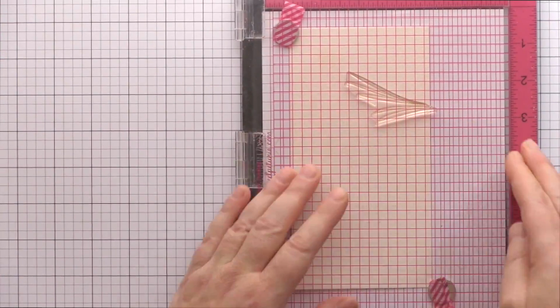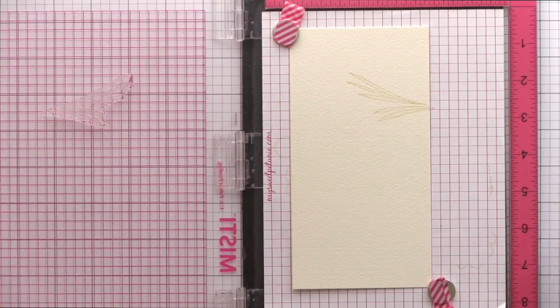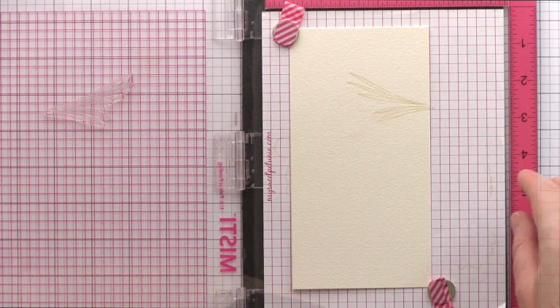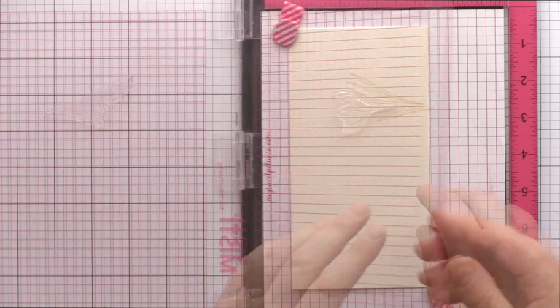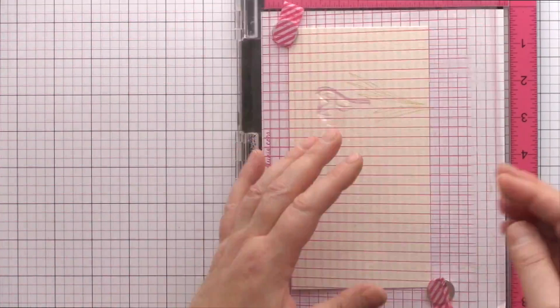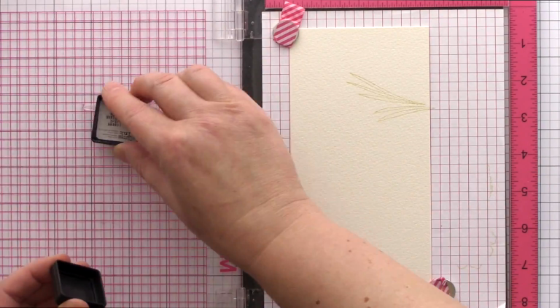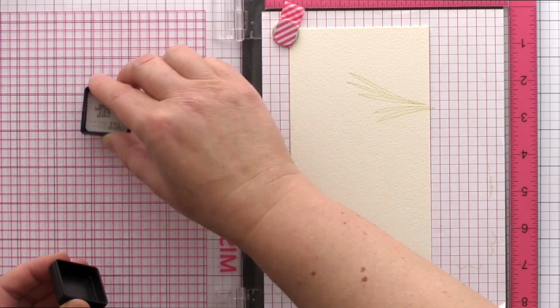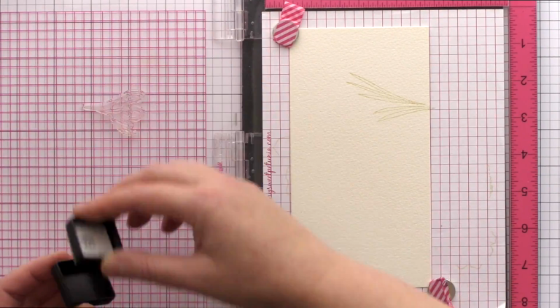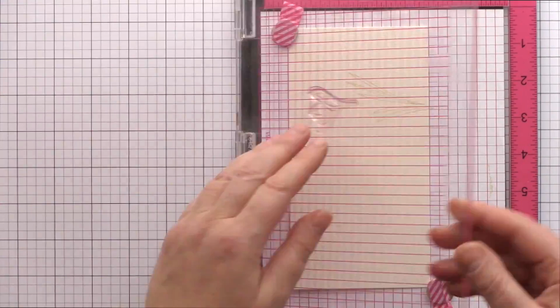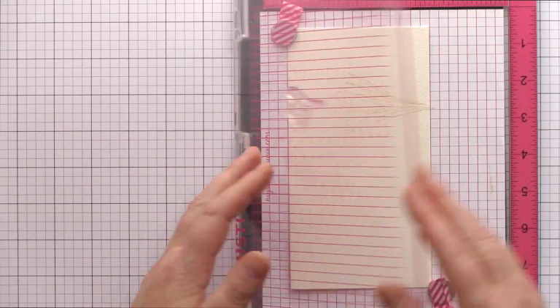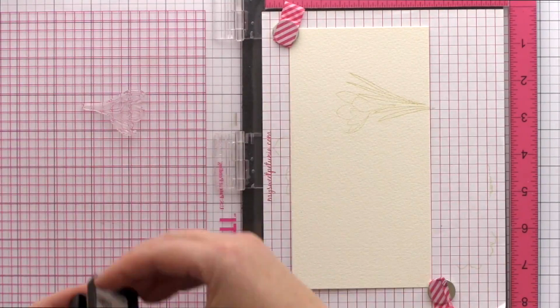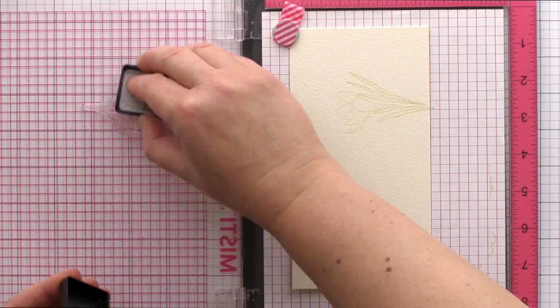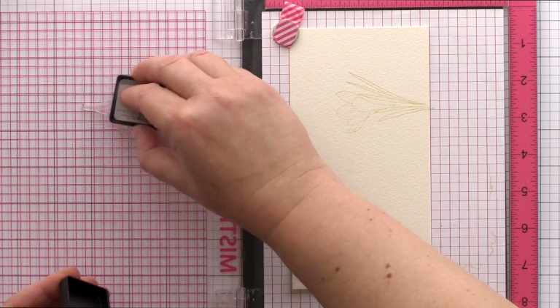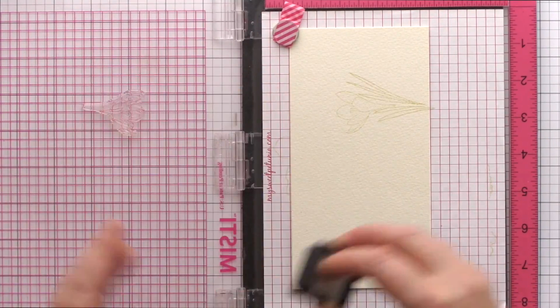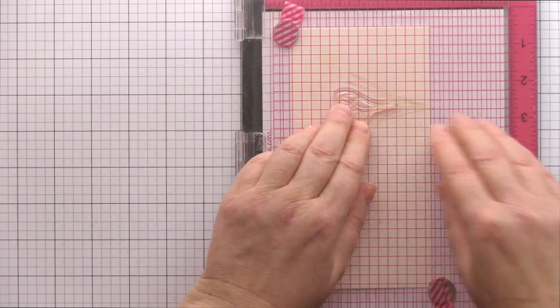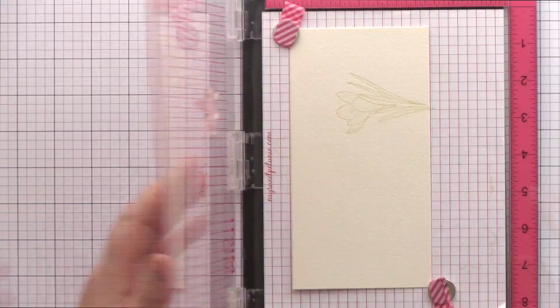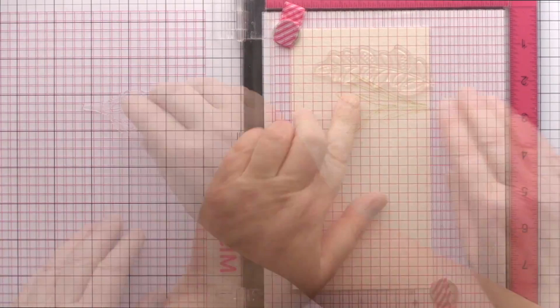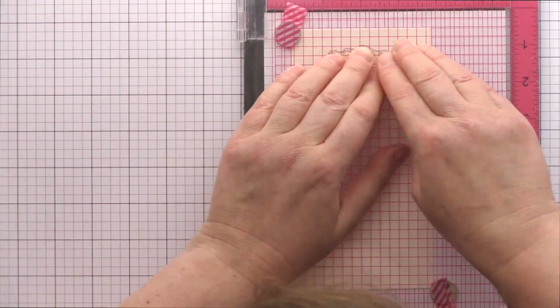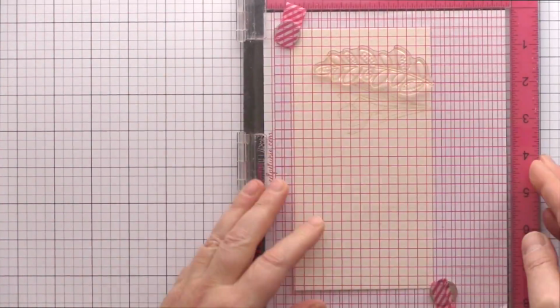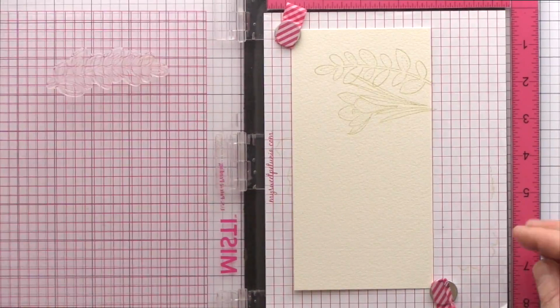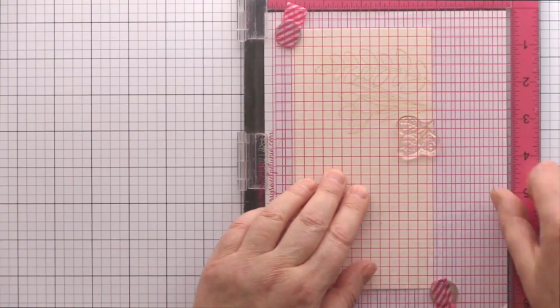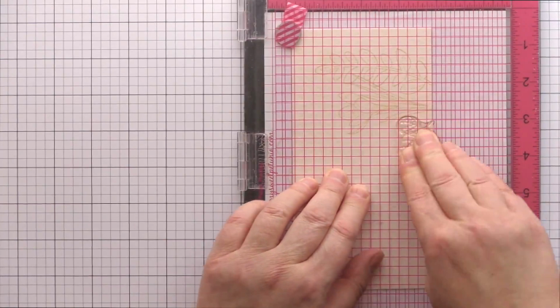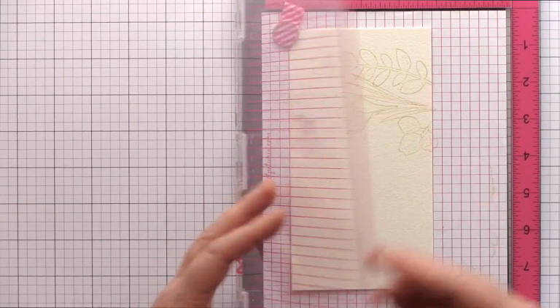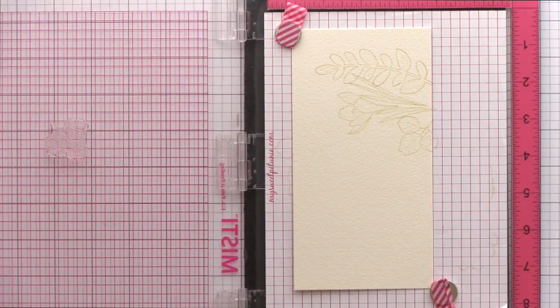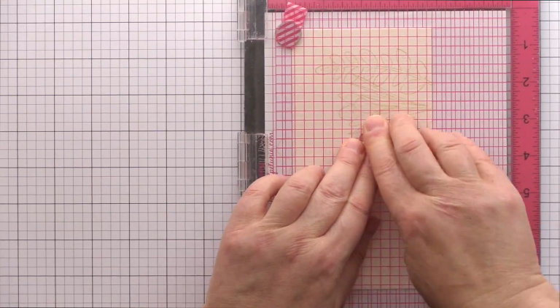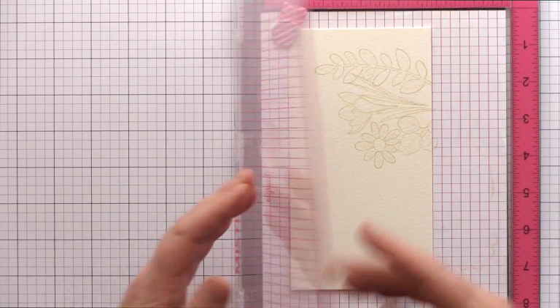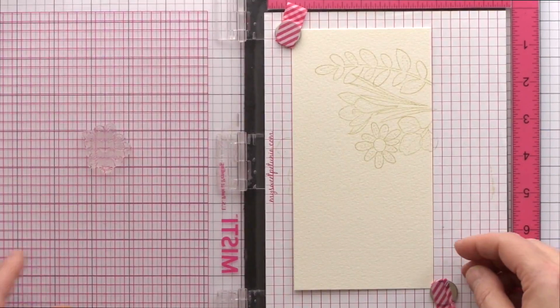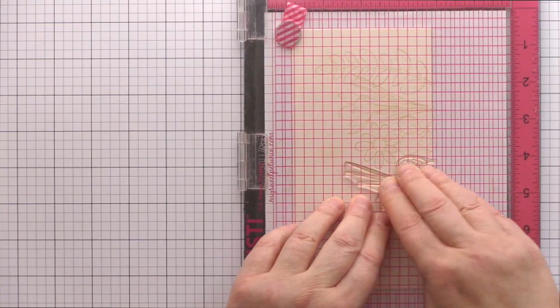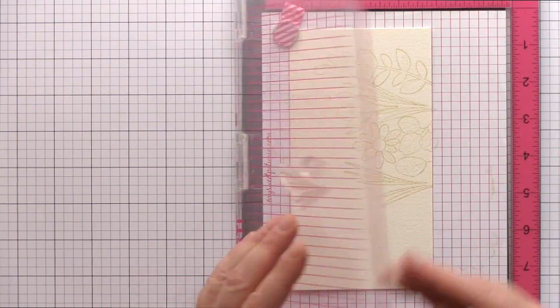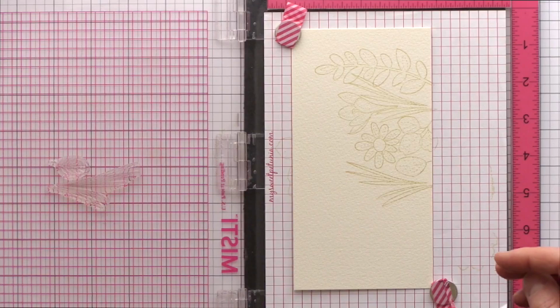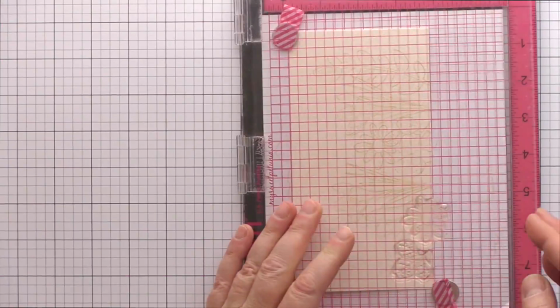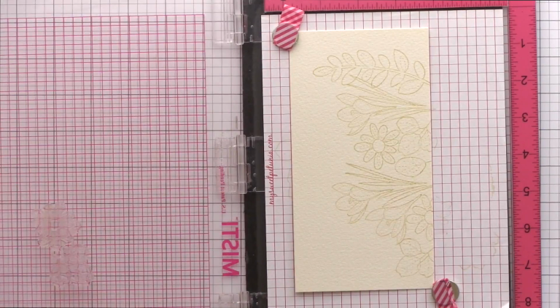I'm using Antique Linen Distress Ink as this ink, being light in colour and highly water reactive, will become invisible once I start painting. I'm stamping the images at least a couple of times until I can see a clear outline to guide me as I paint later on.